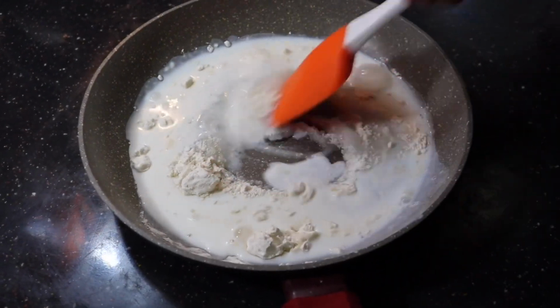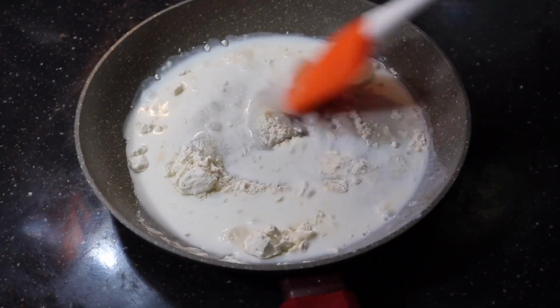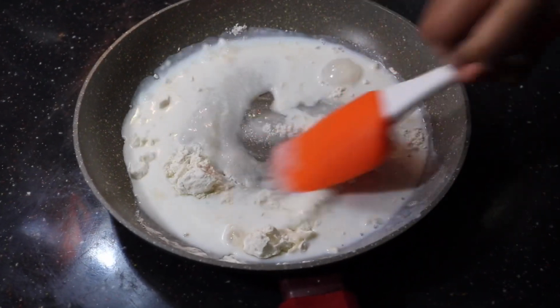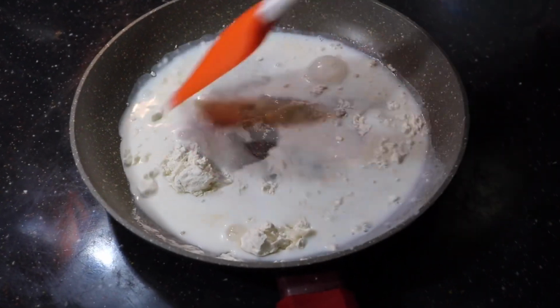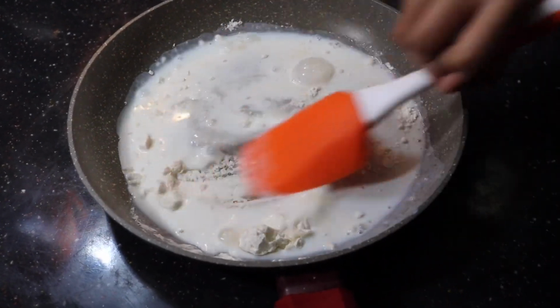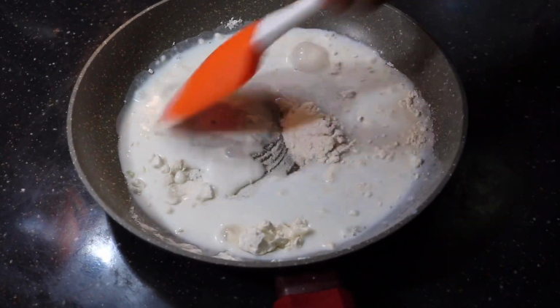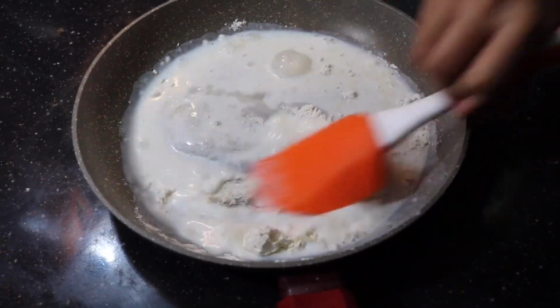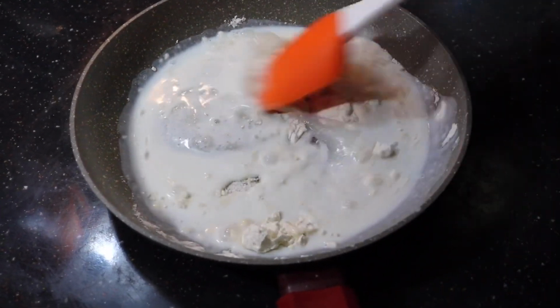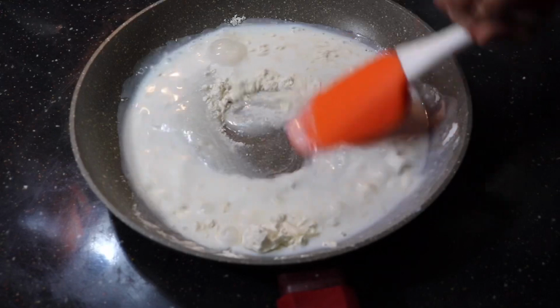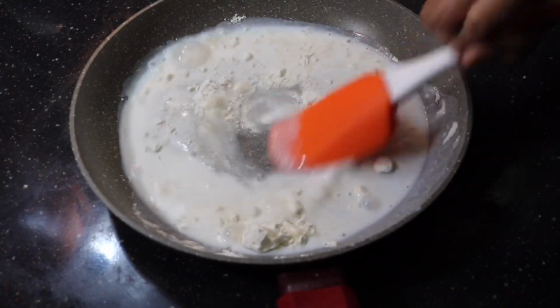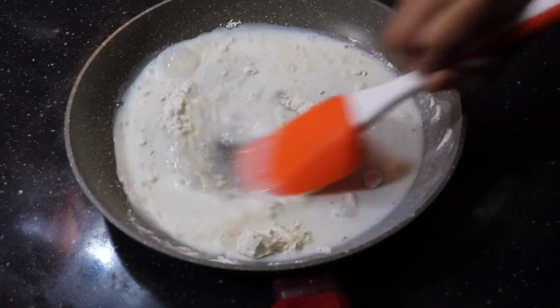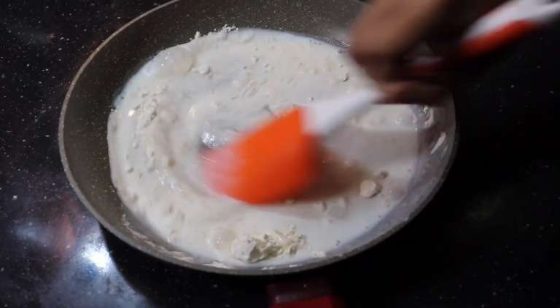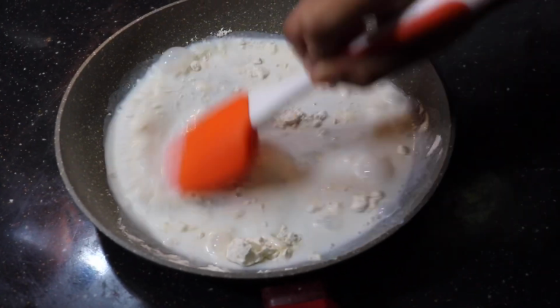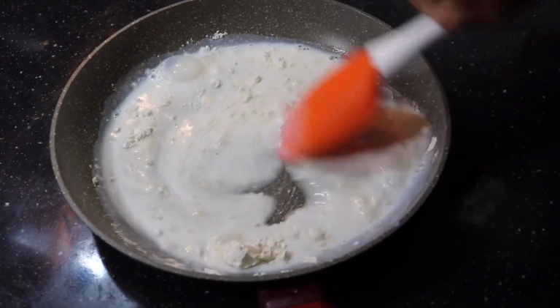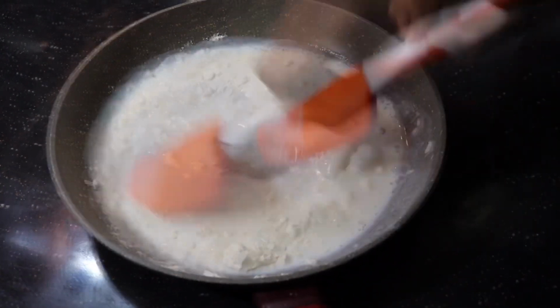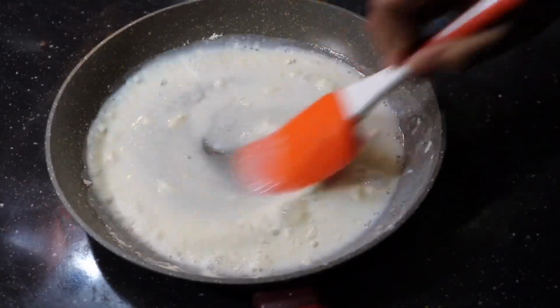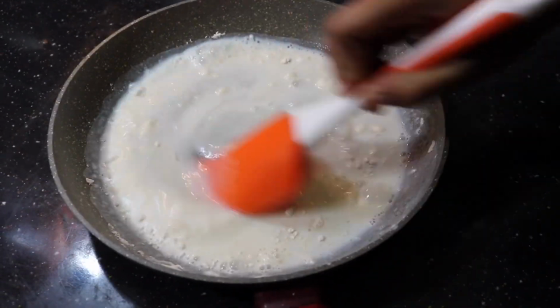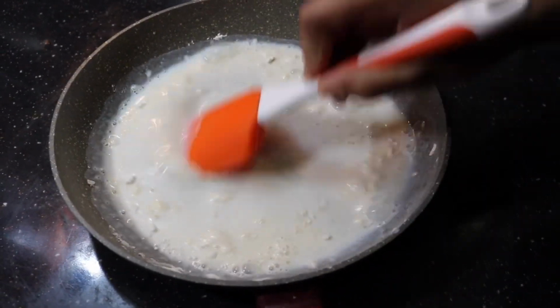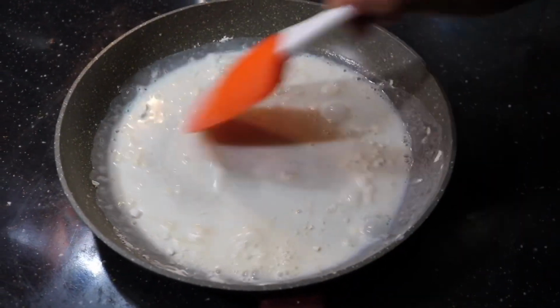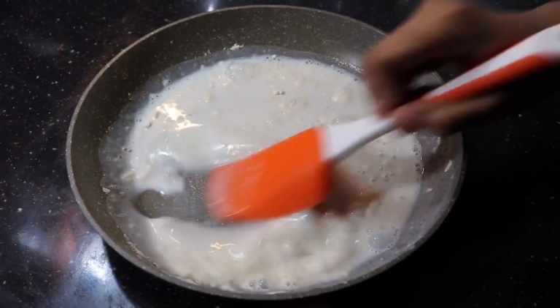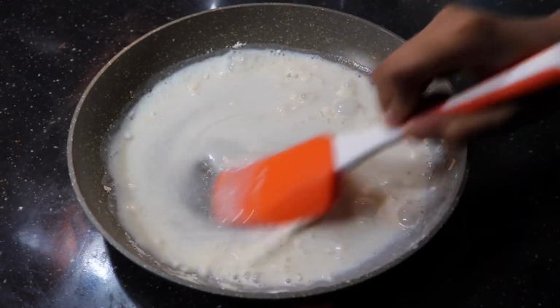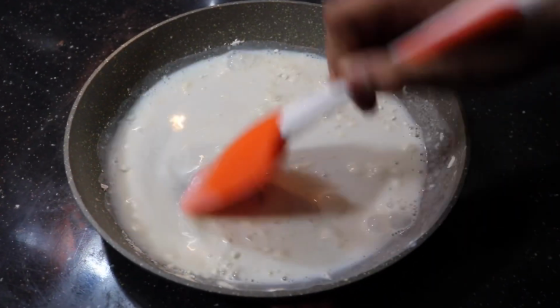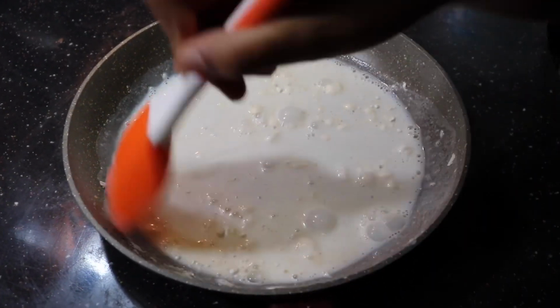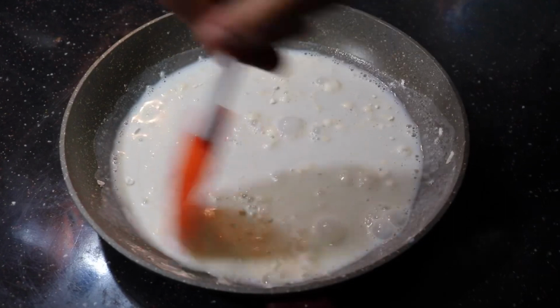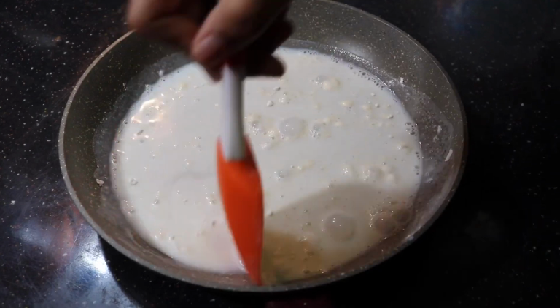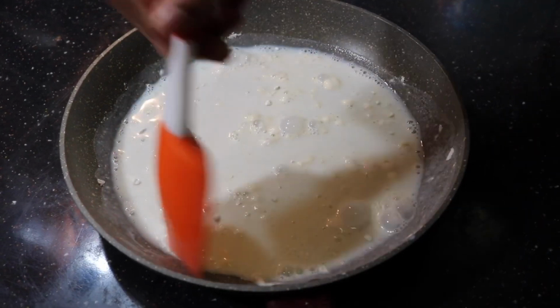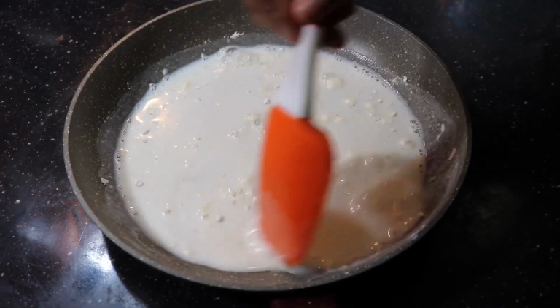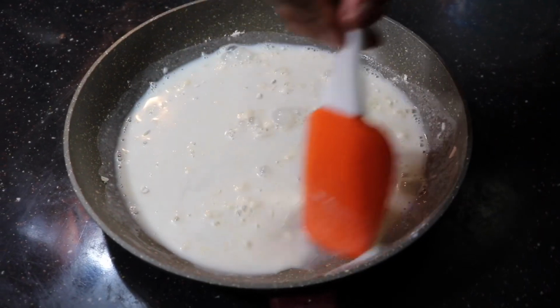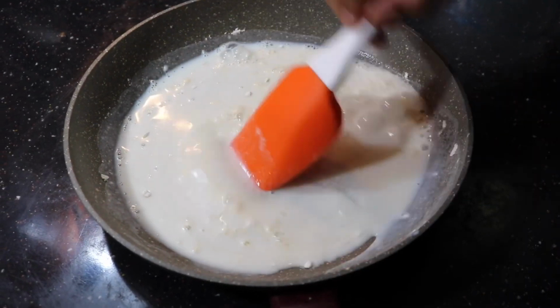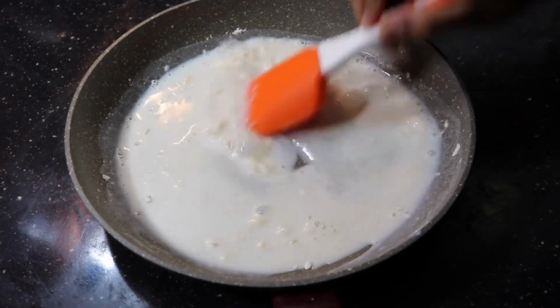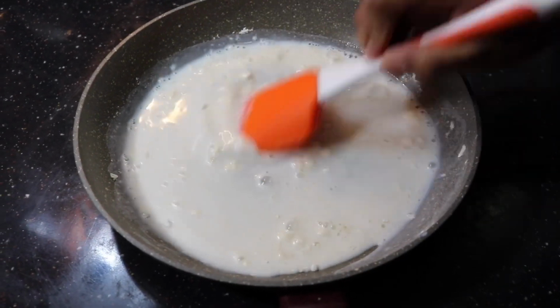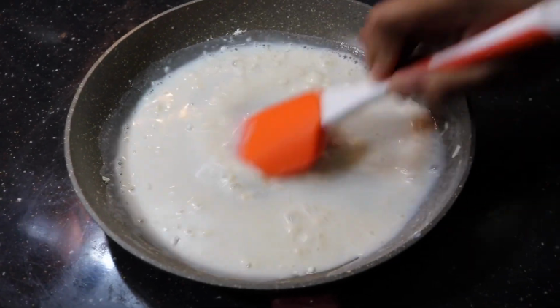You don't want any lumps of the all-purpose flour — you need to dissolve everything really well and make it into a smooth mixture. Then keep it on top of the stove, or else it'll start forming lumps really easily.